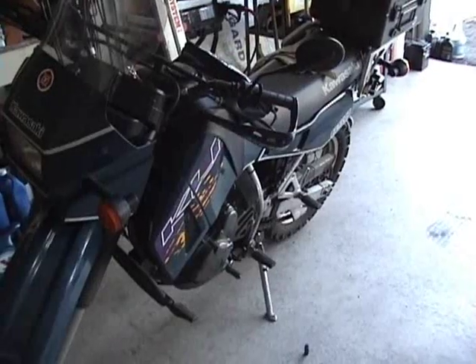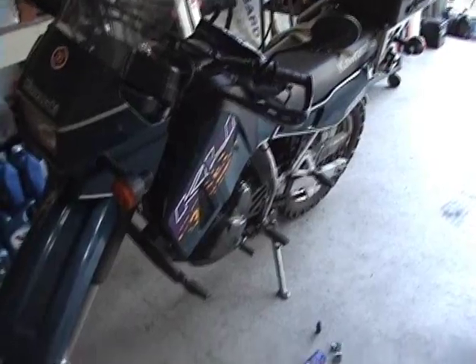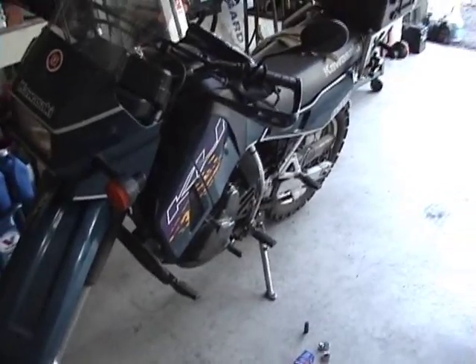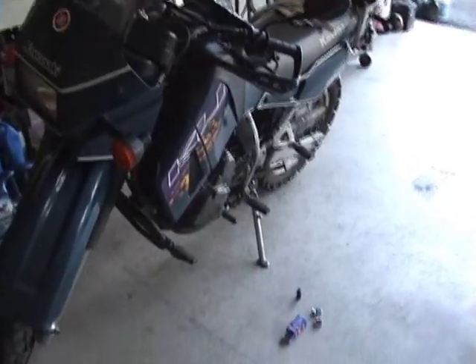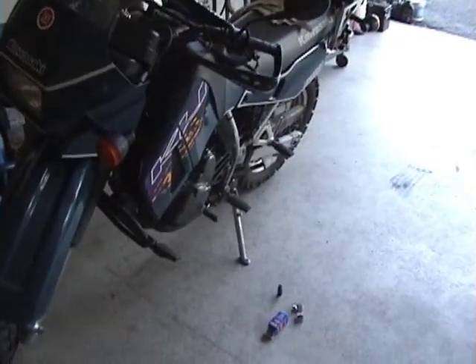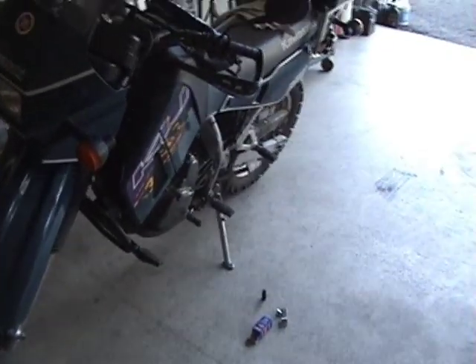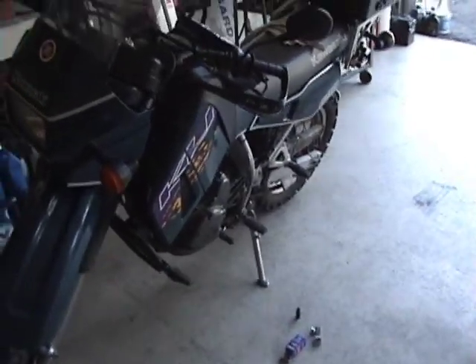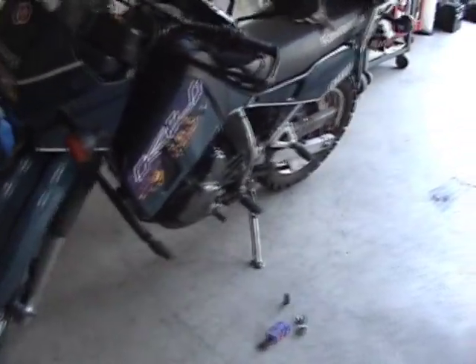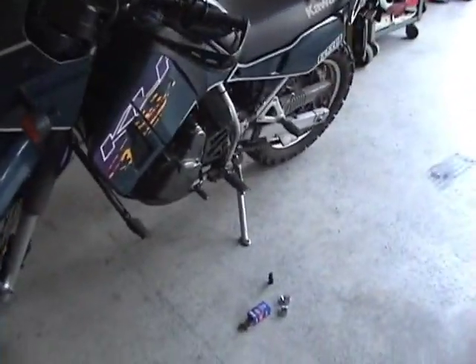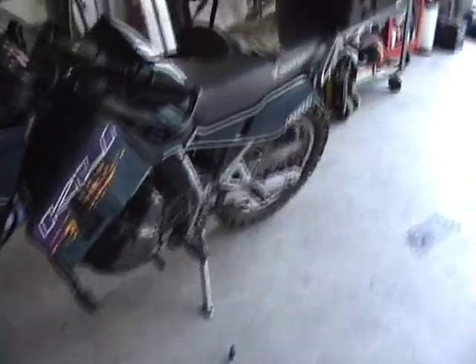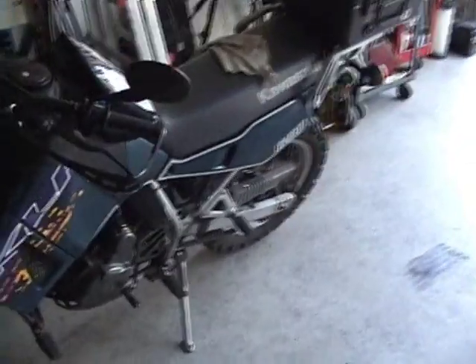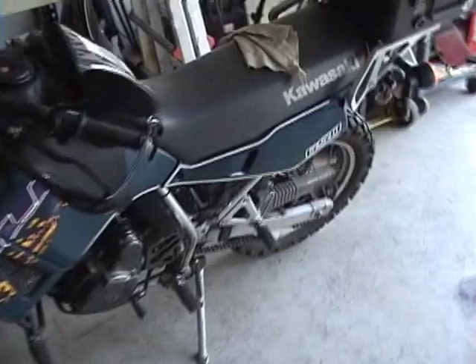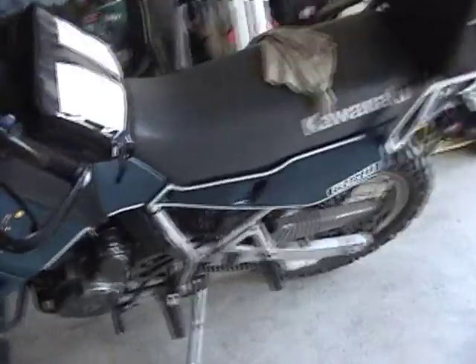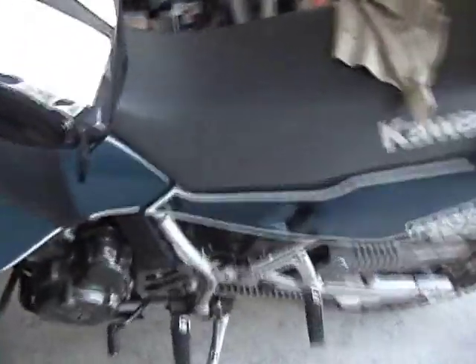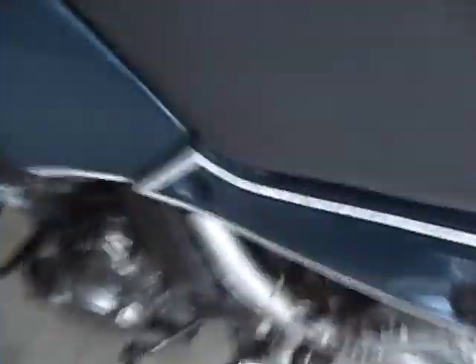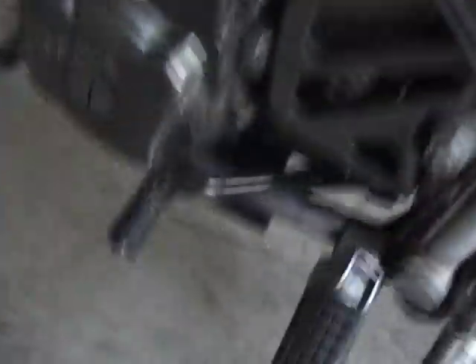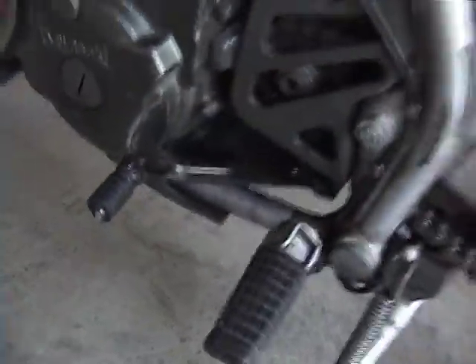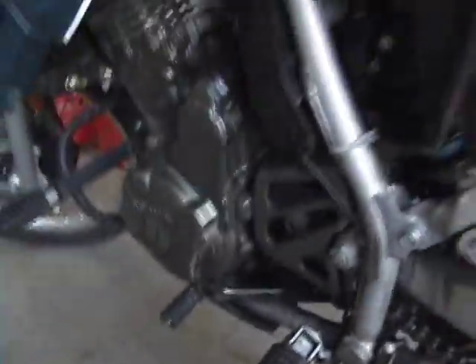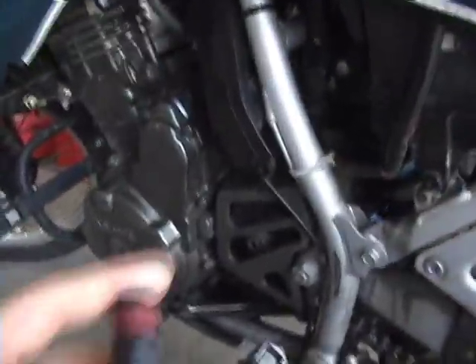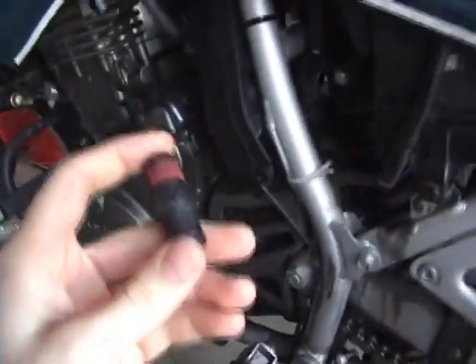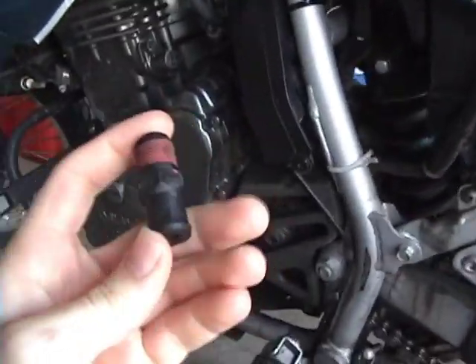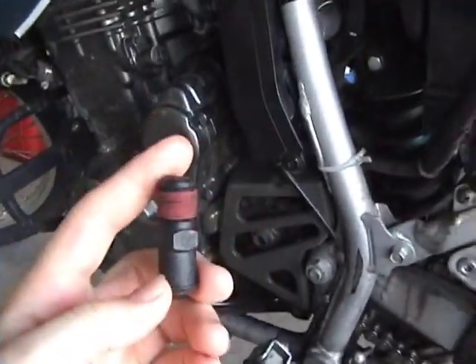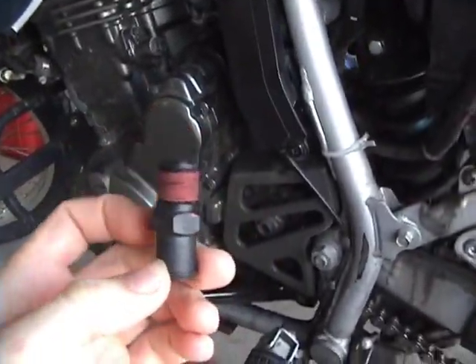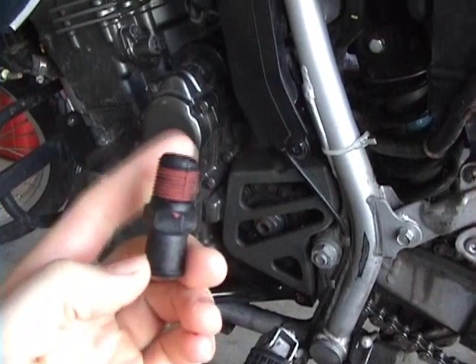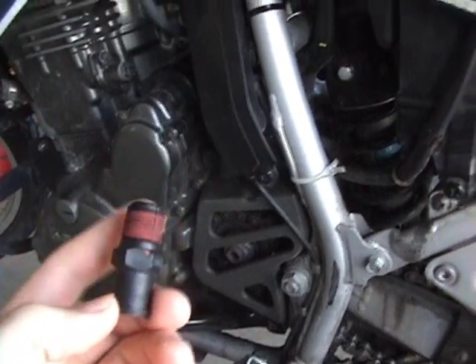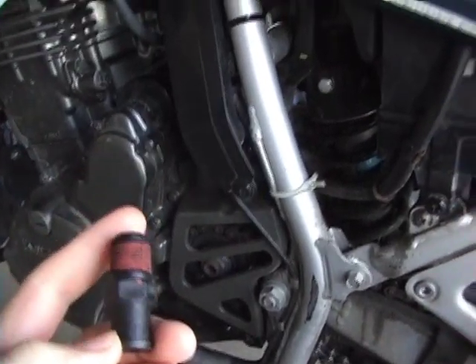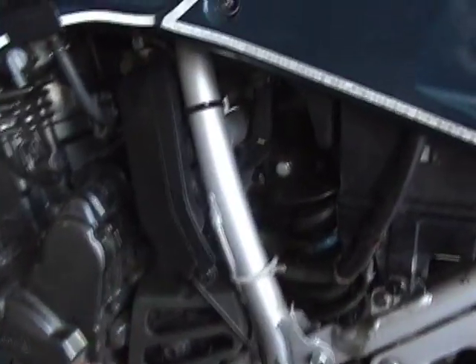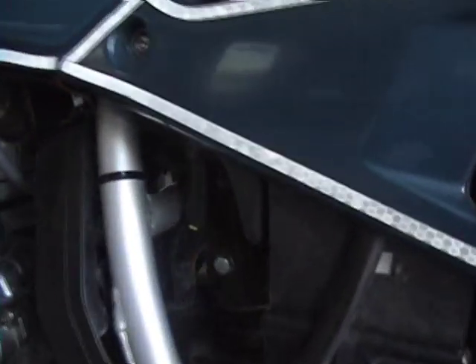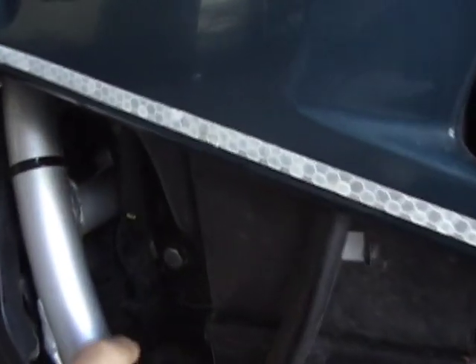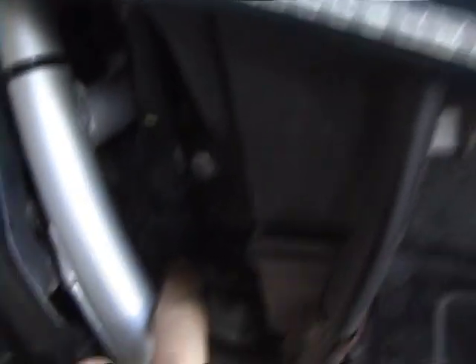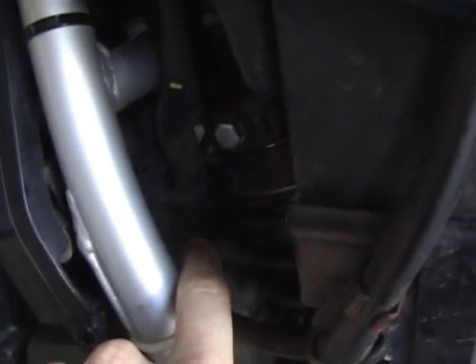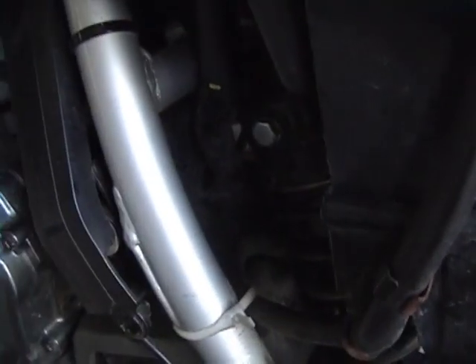This is how to do the PVC mod on a KLR650. The PVC mod is basically putting a one-way valve into the breather hose going from the engine.